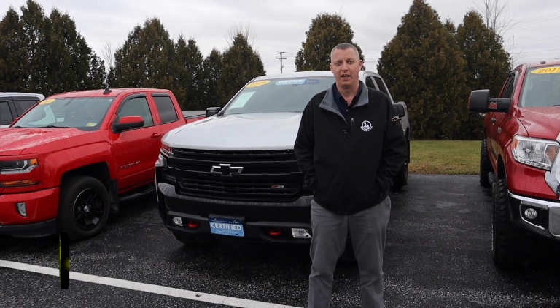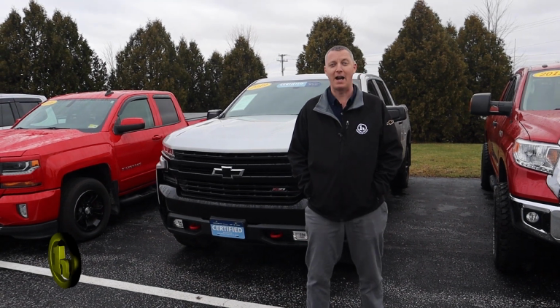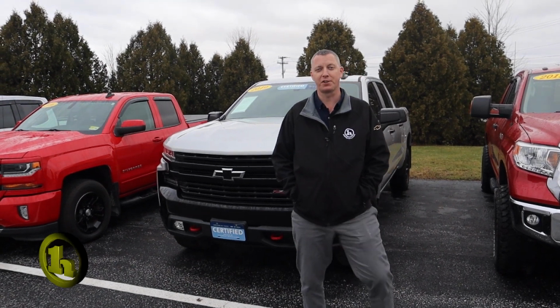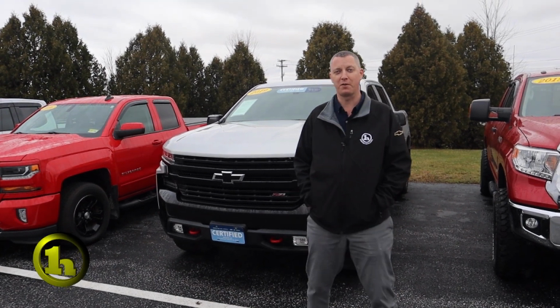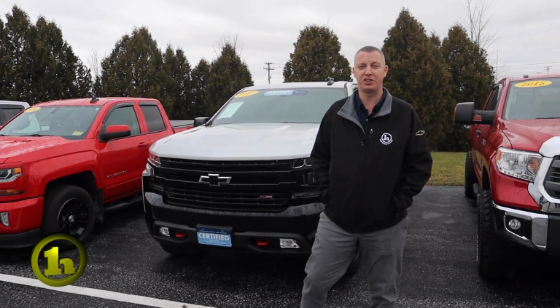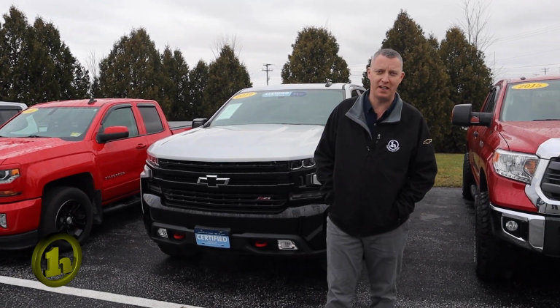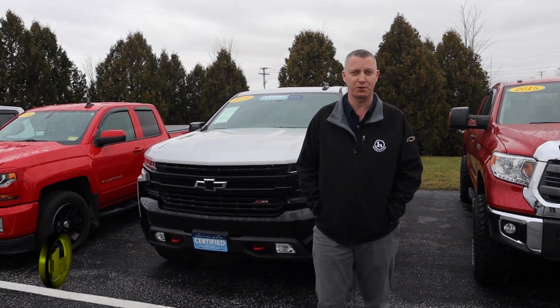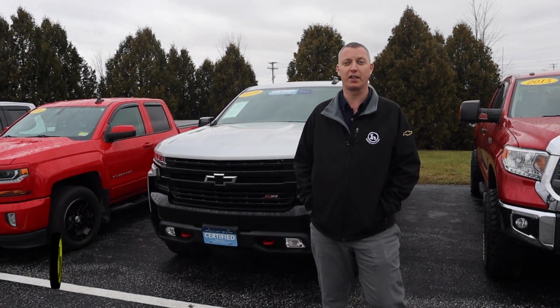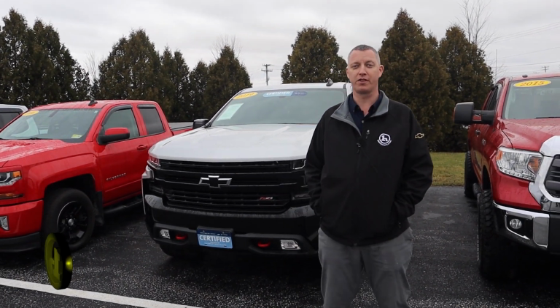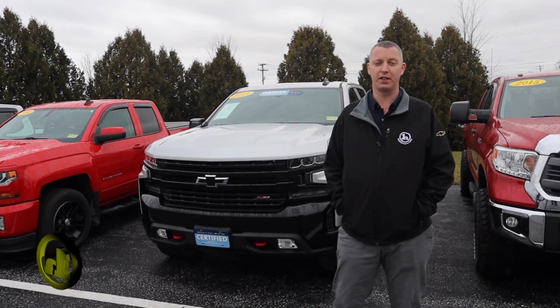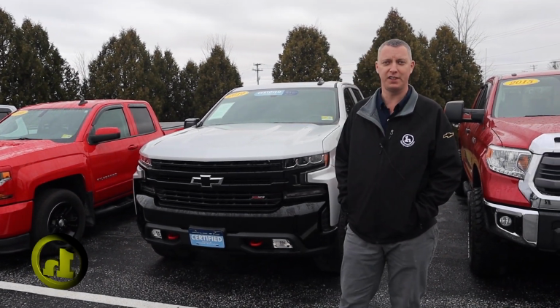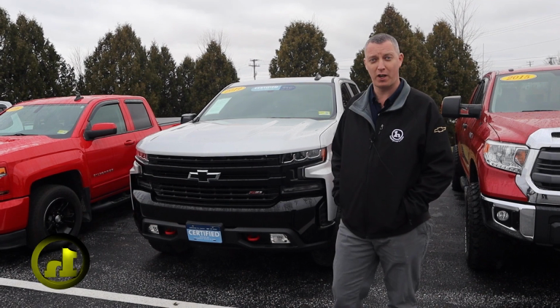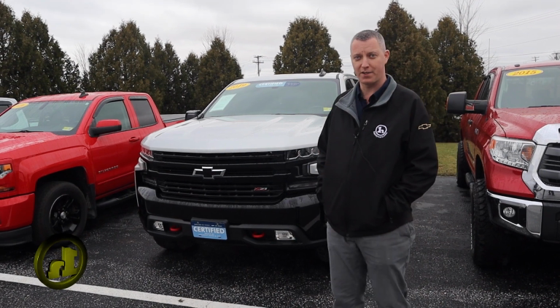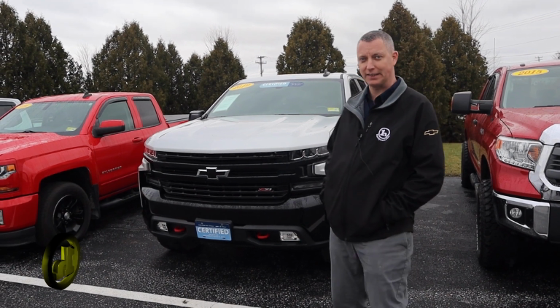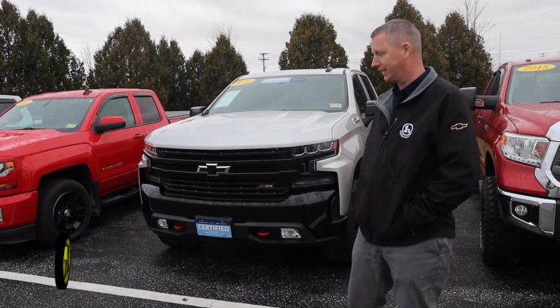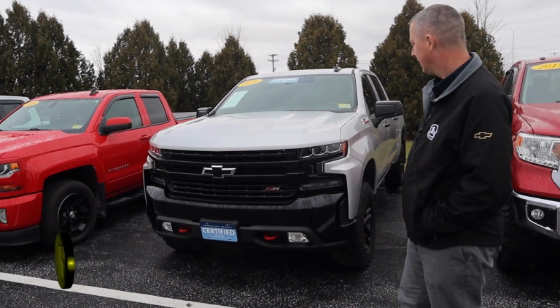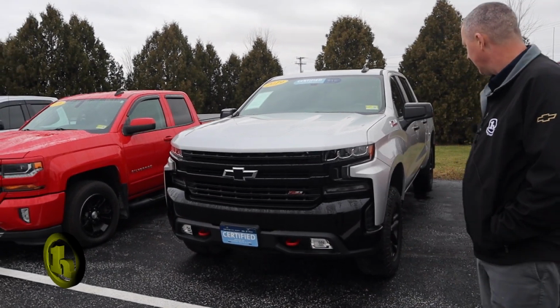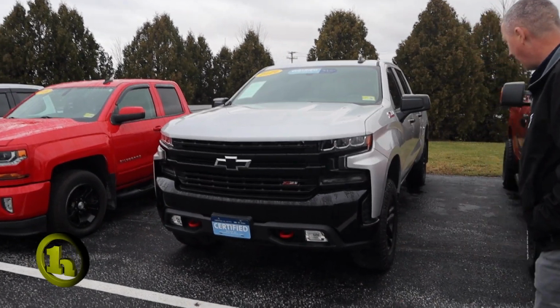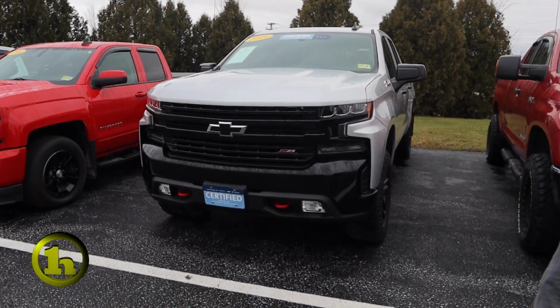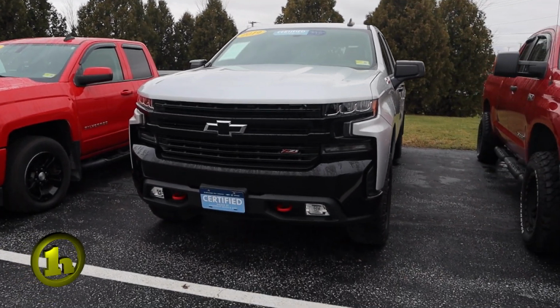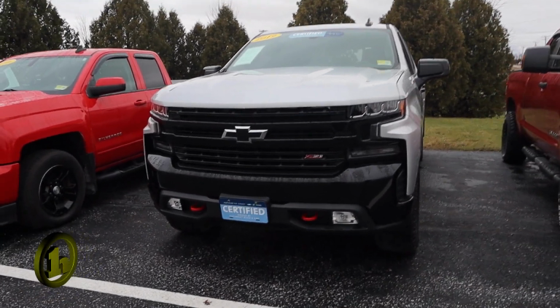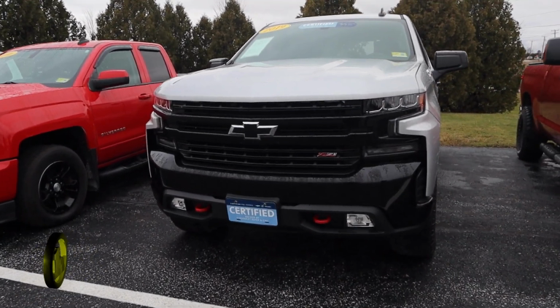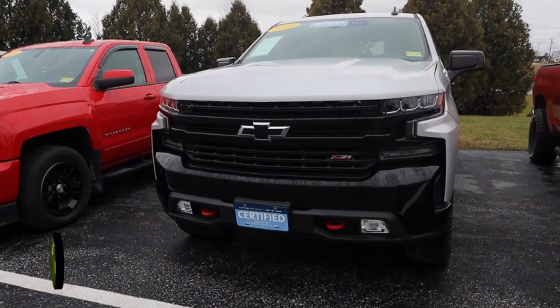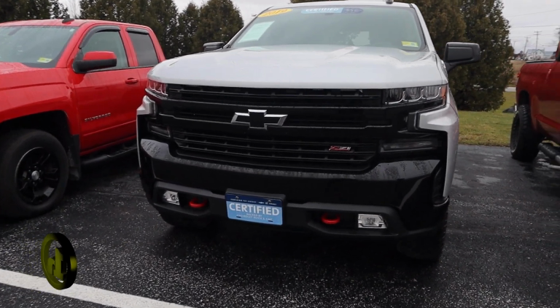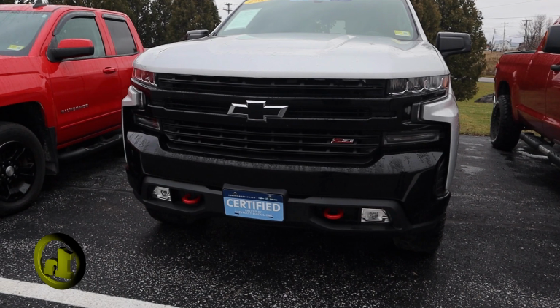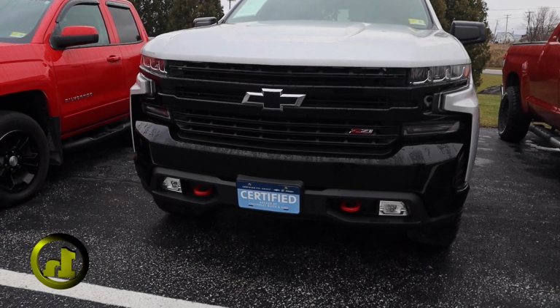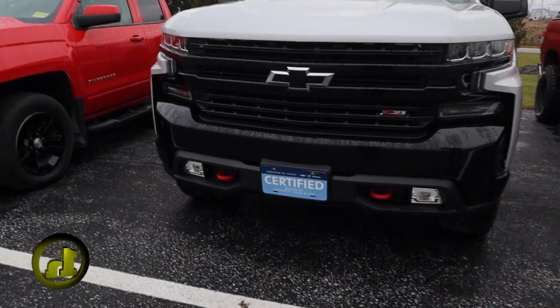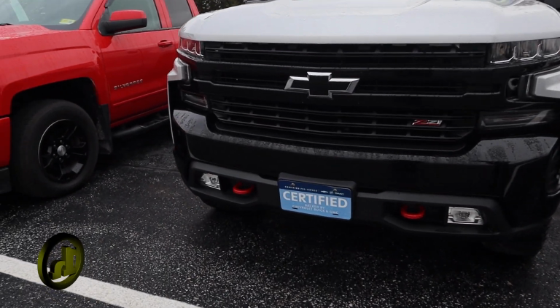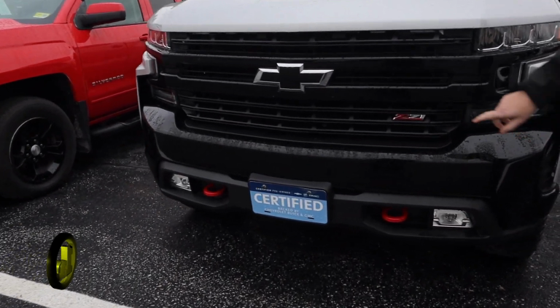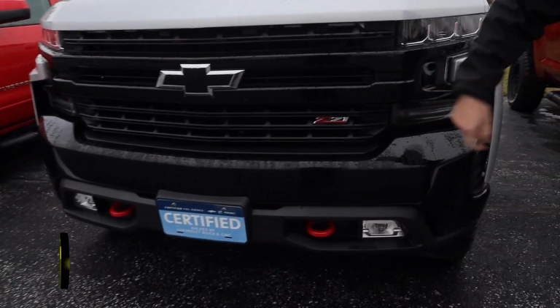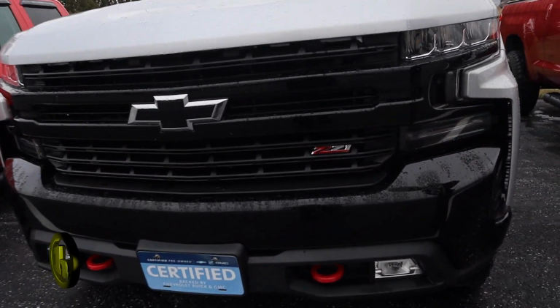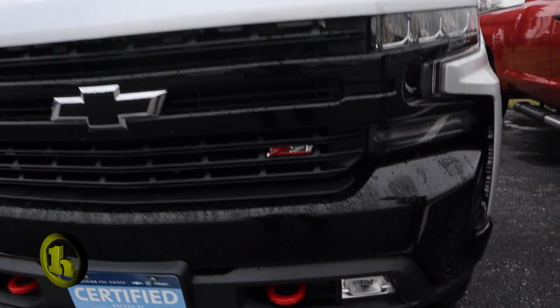Hey Matt, this is Randy with Handy Chevy. I just wanted to go over the 2019 Trail Boss LT. This has the Z71 package — it's got the blacked out grille, the badging, the Z71 badging.